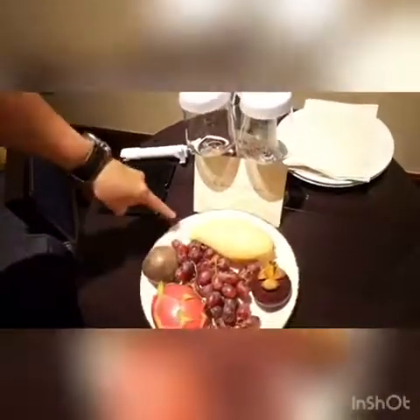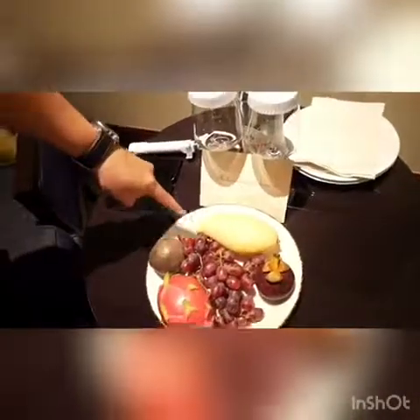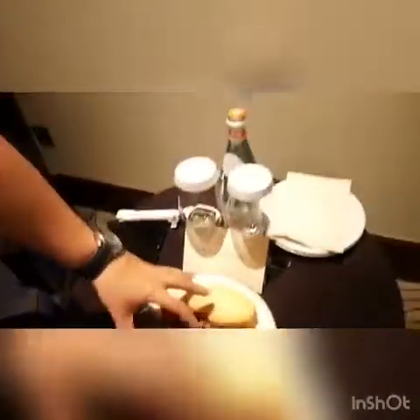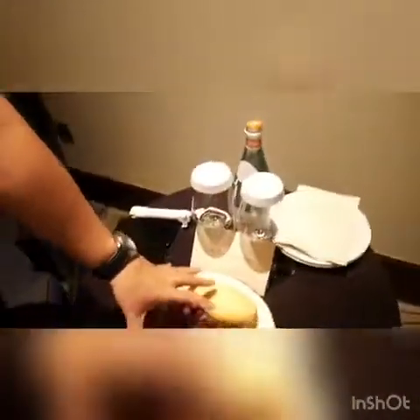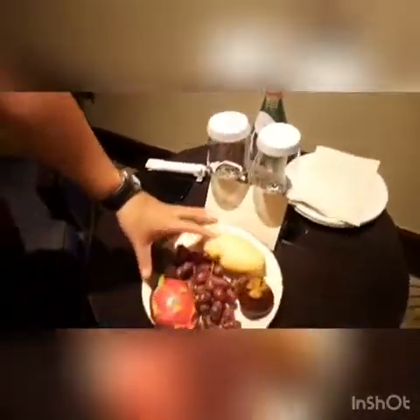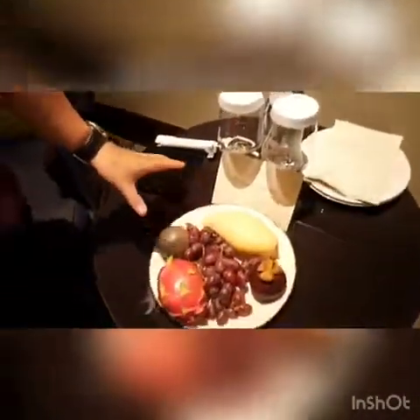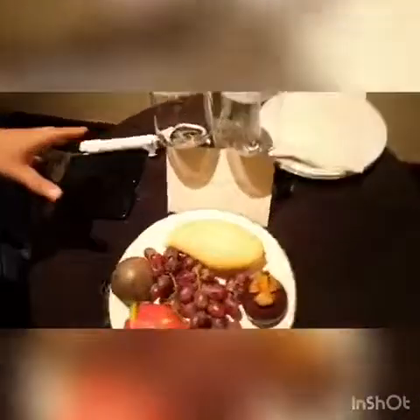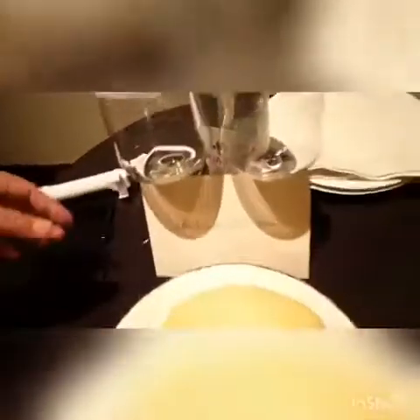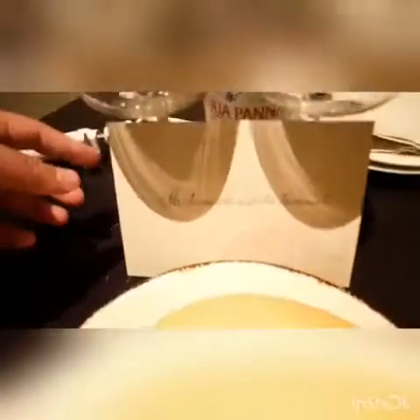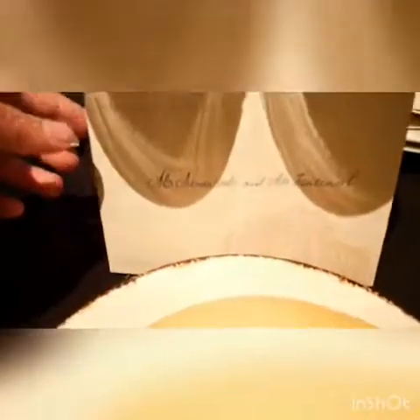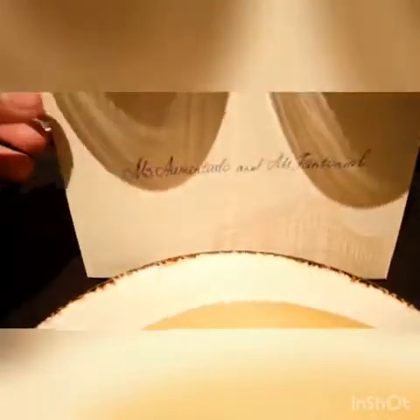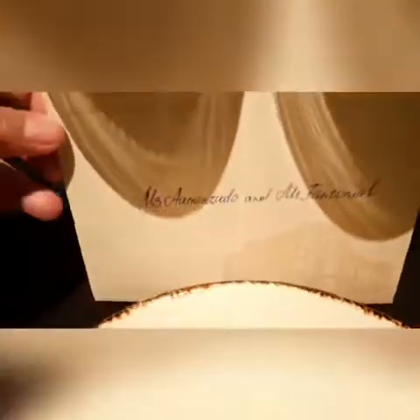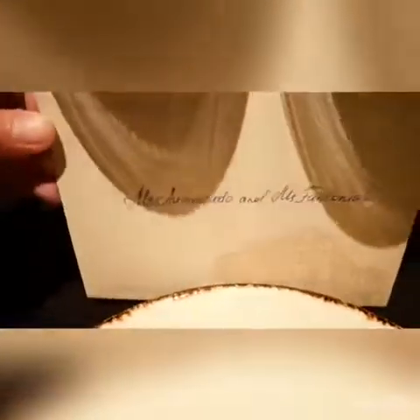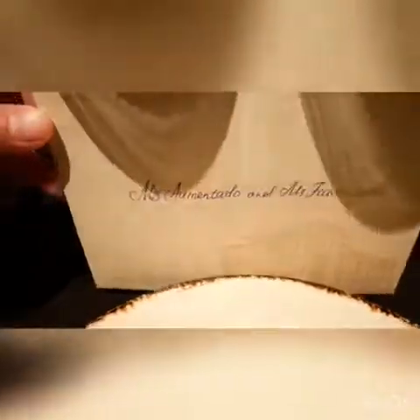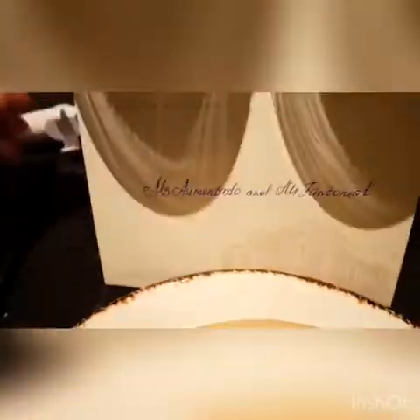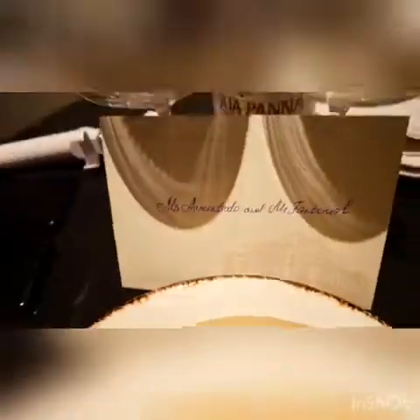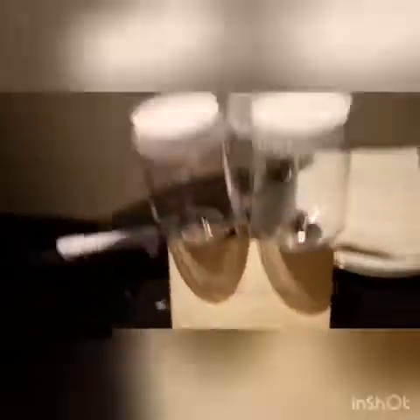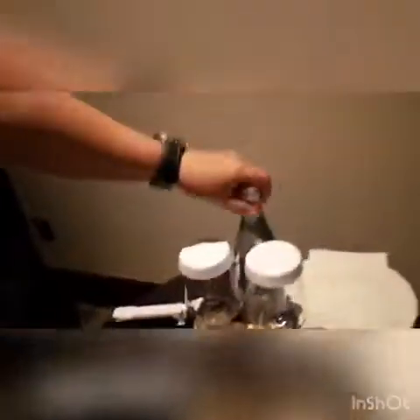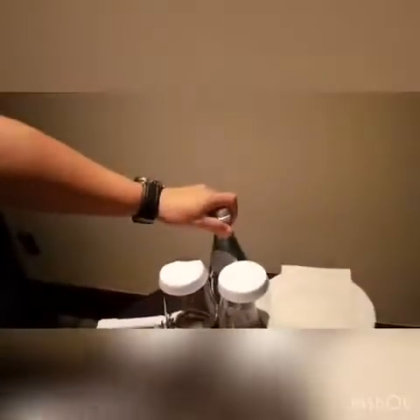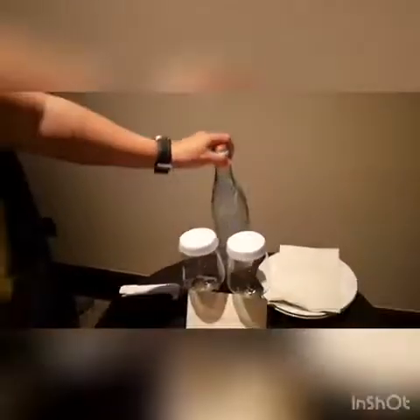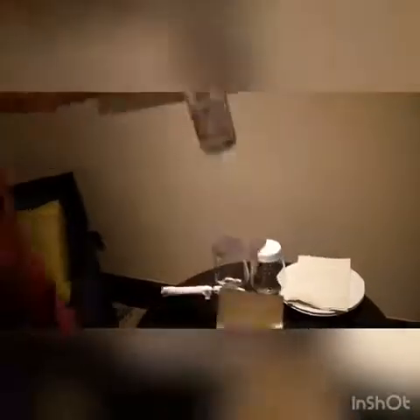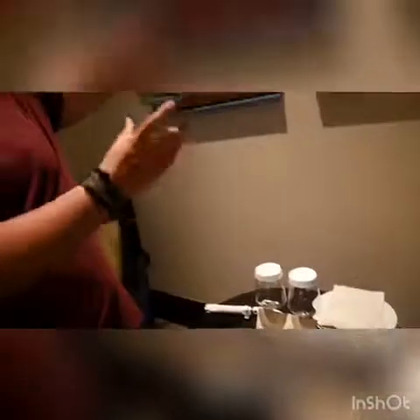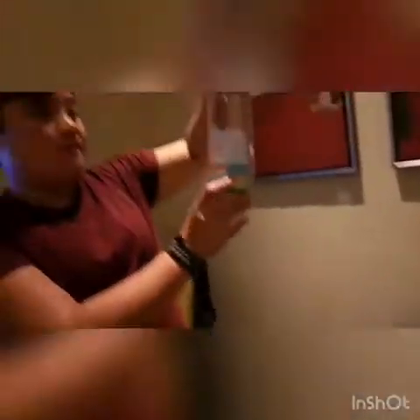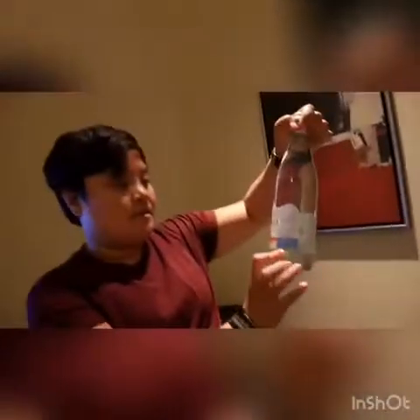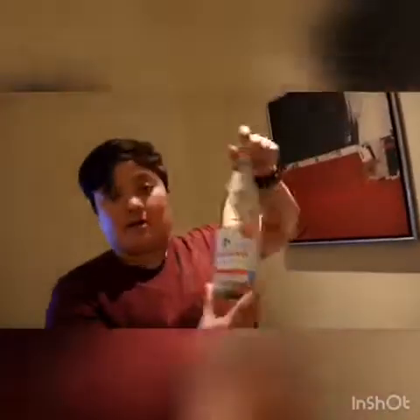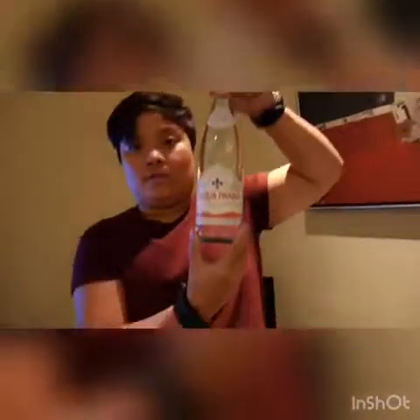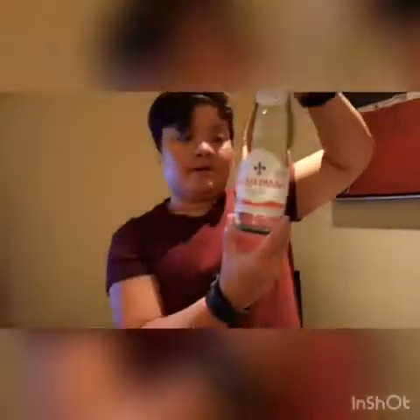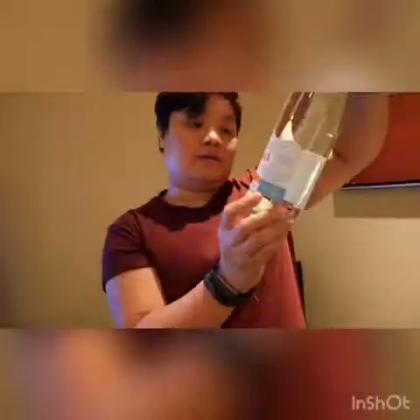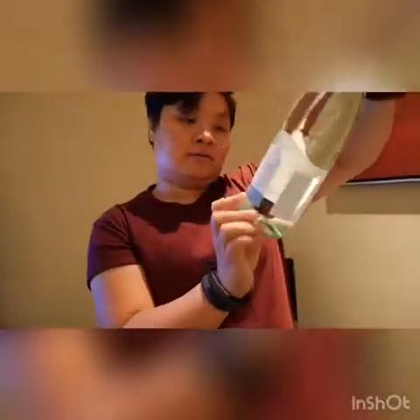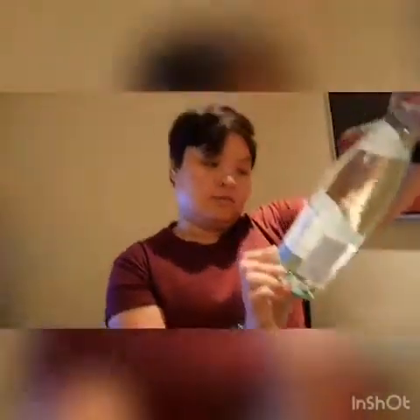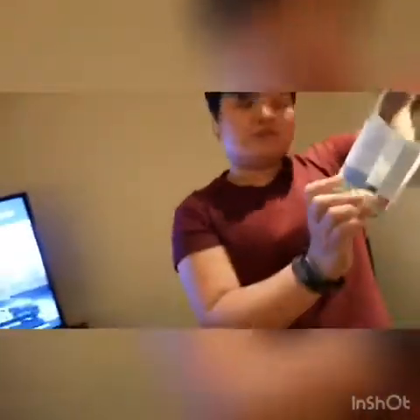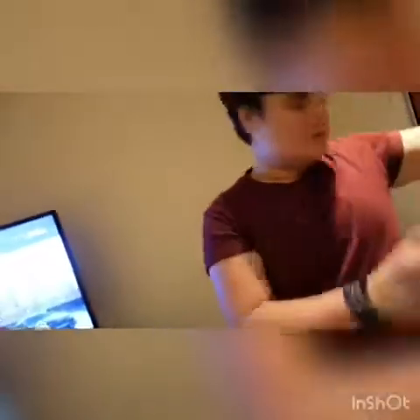We got these free fruits, our welcome note, and a bottle of Acqua Panna, which is from Italy.